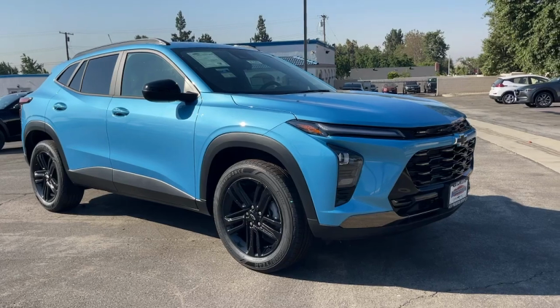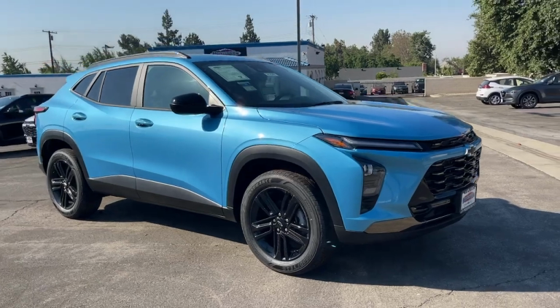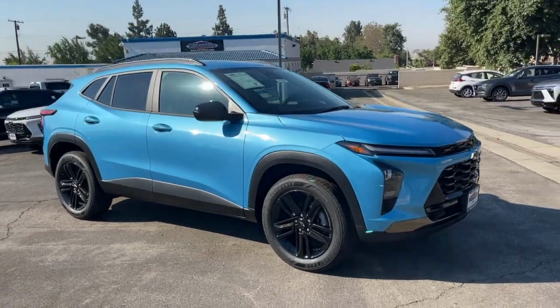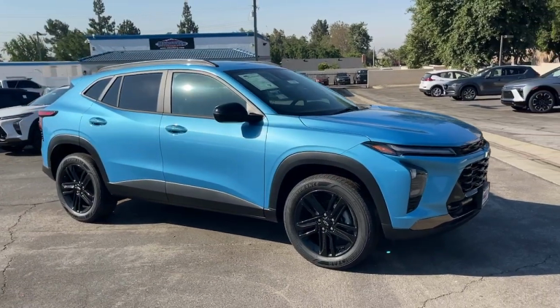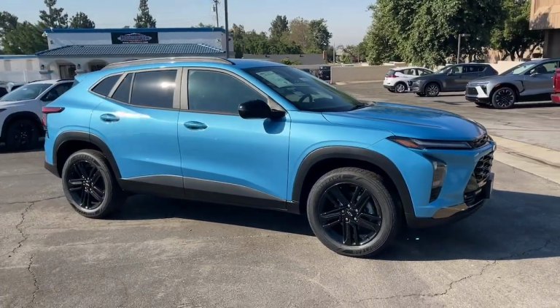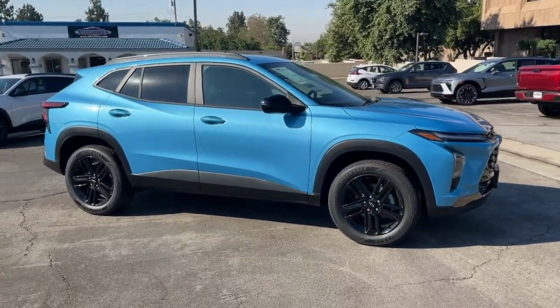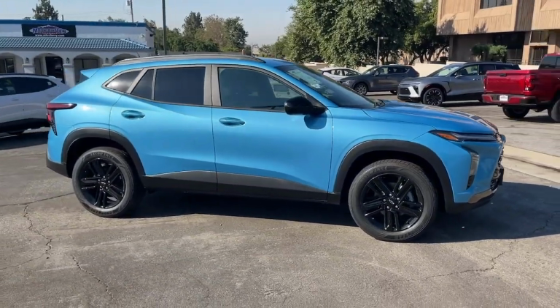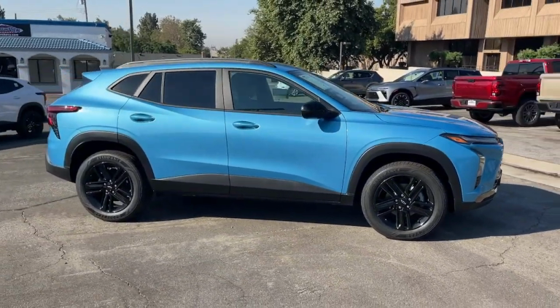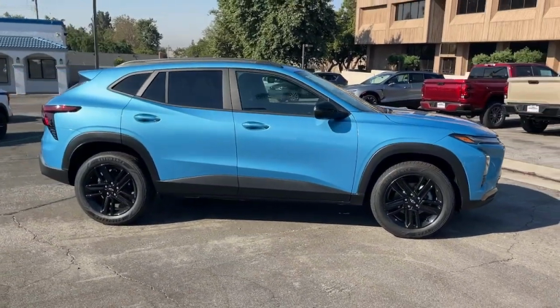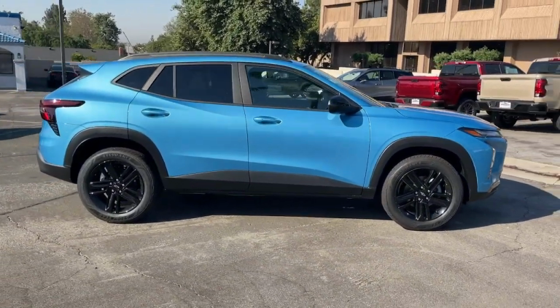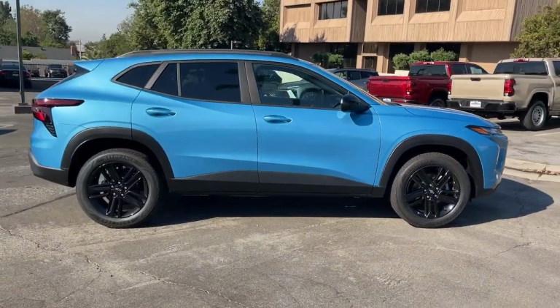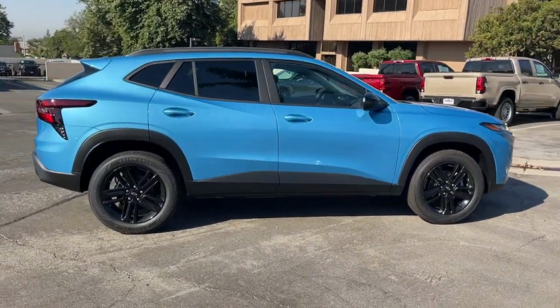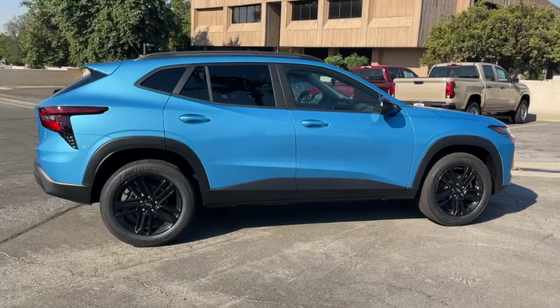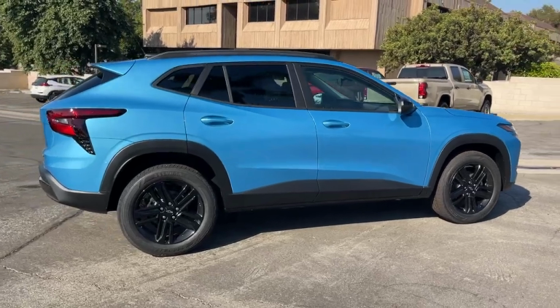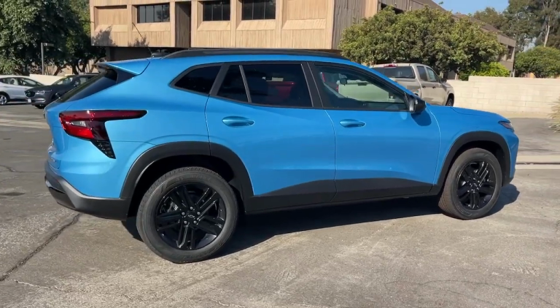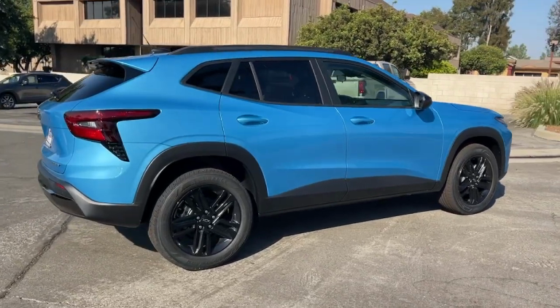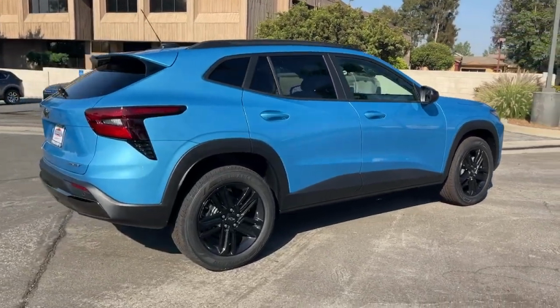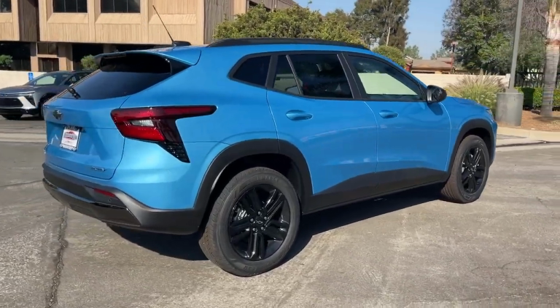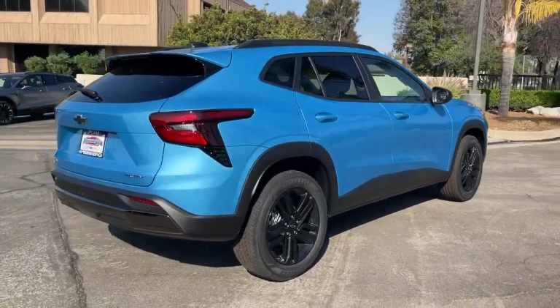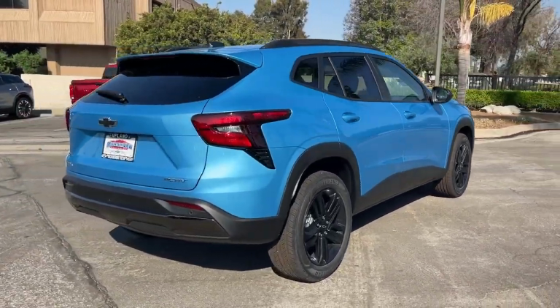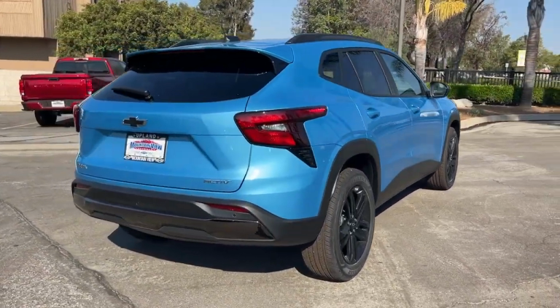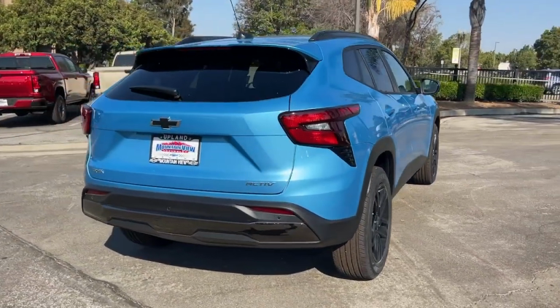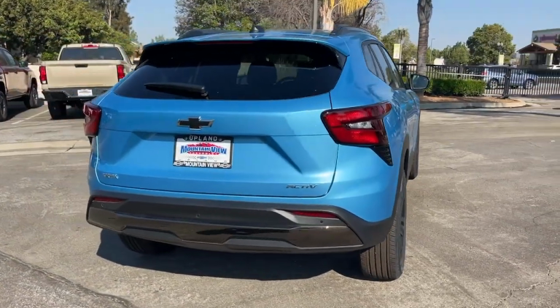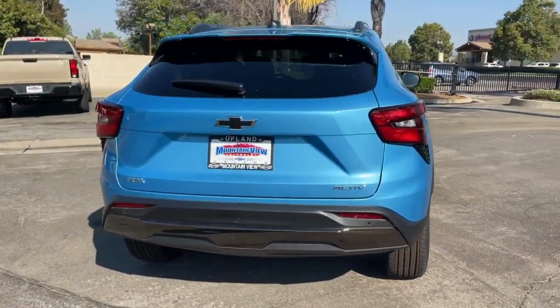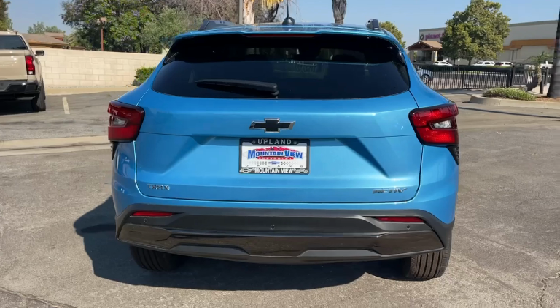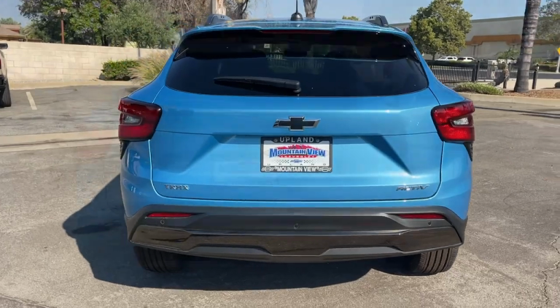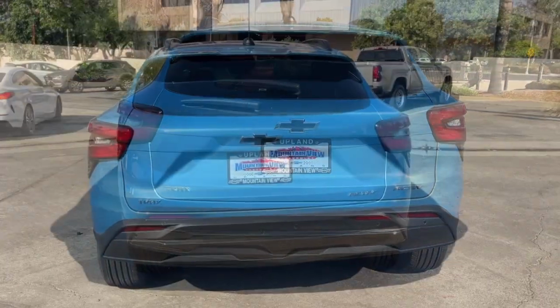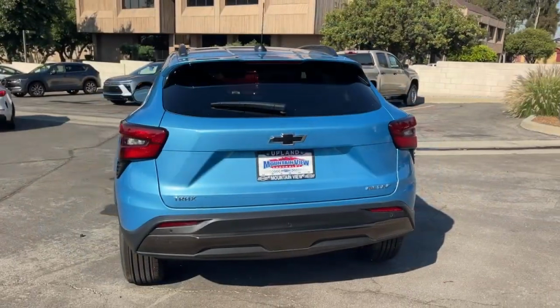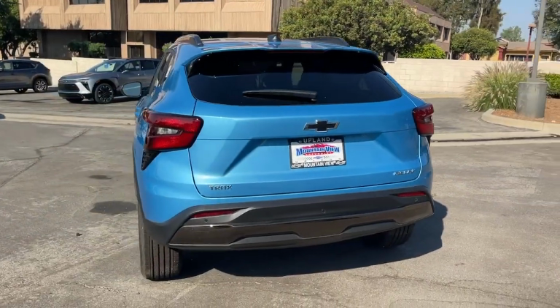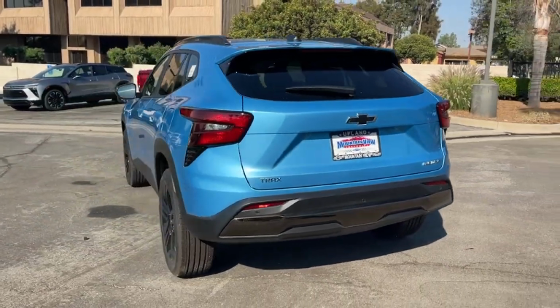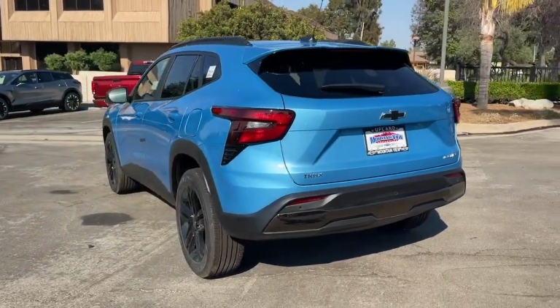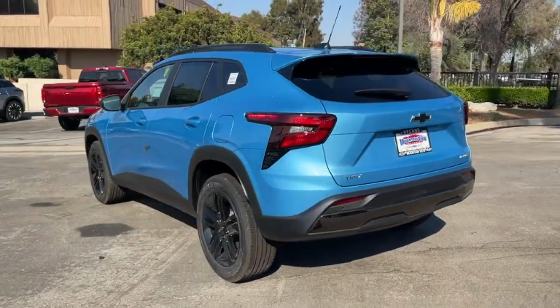Get into a car with value. 2025 Chevrolet Trax. The Trax delivers the functionality of a compact SUV, technology that keeps you connected and safe, flexible cargo space, efficiency, and a sense of fun.